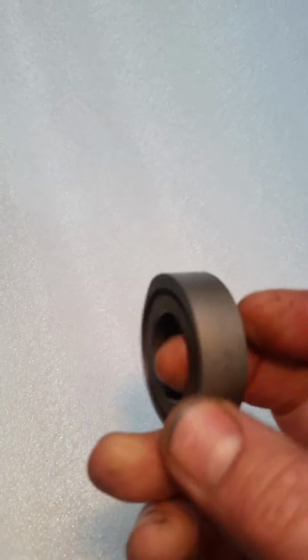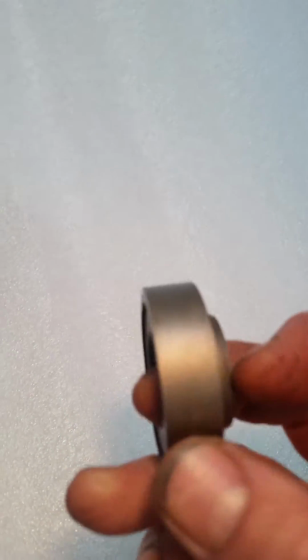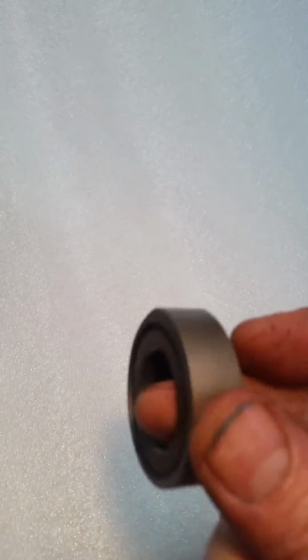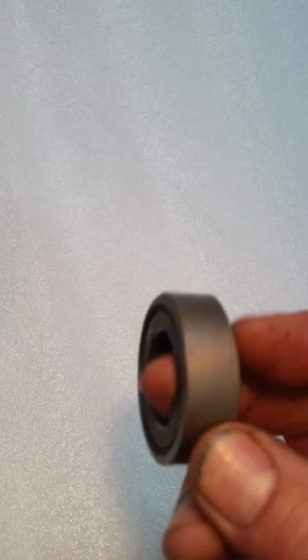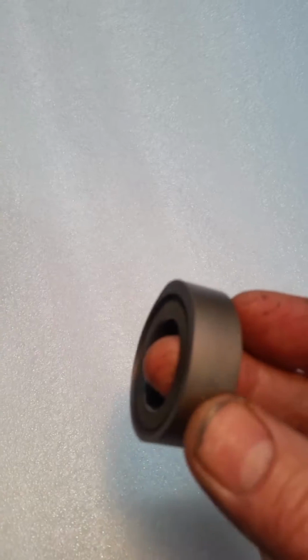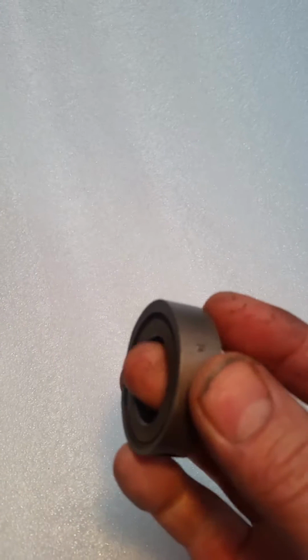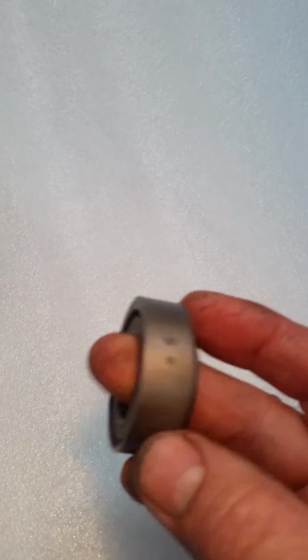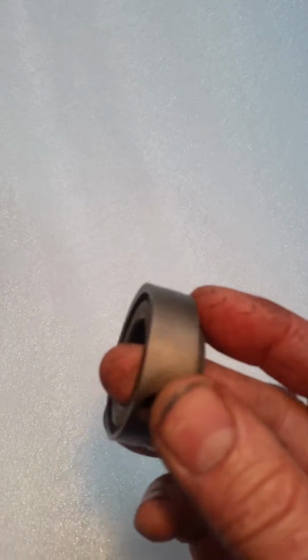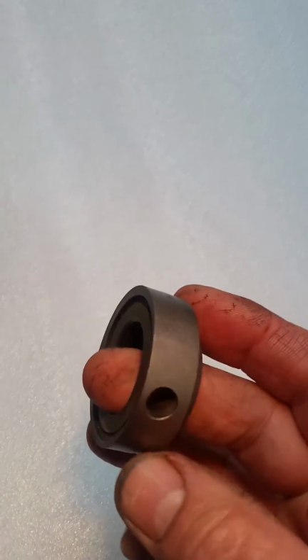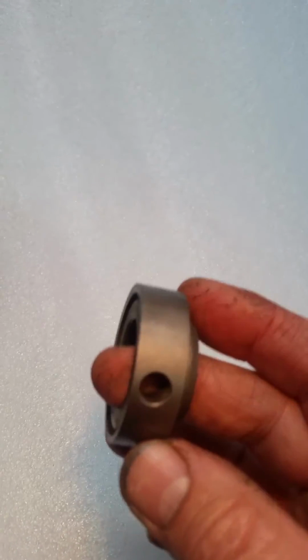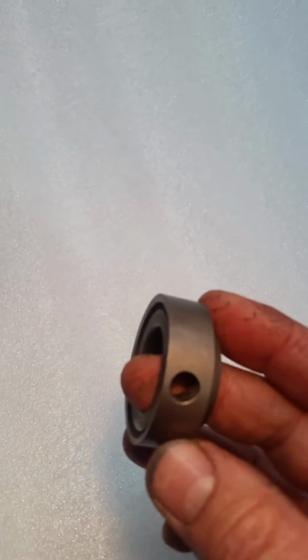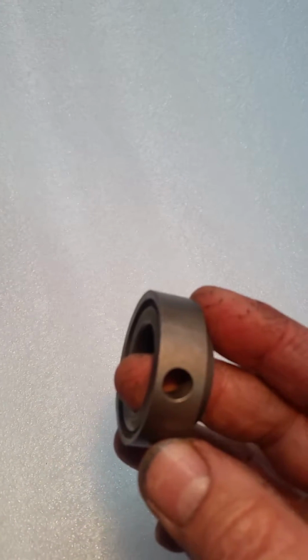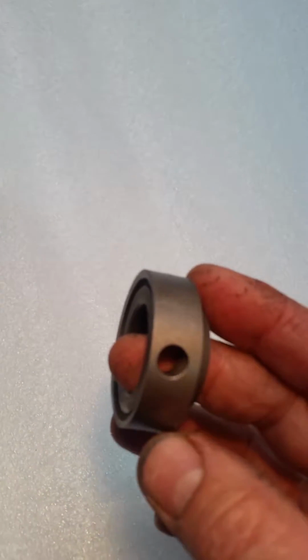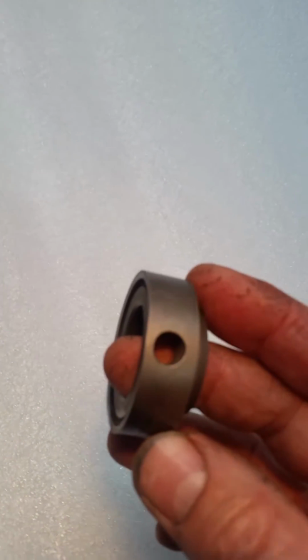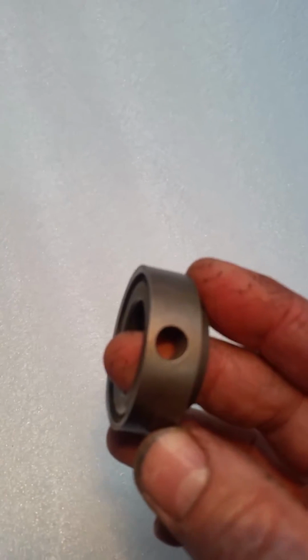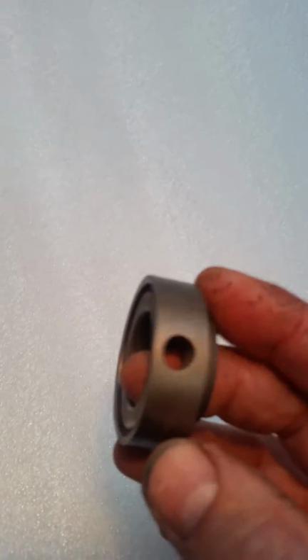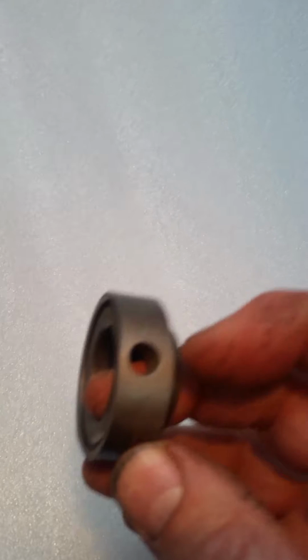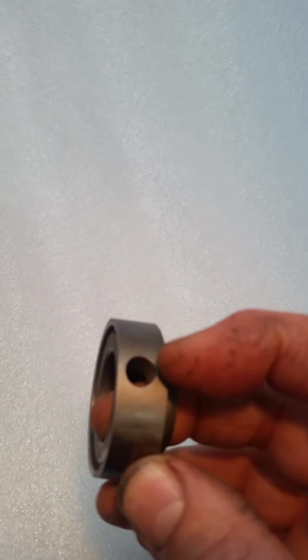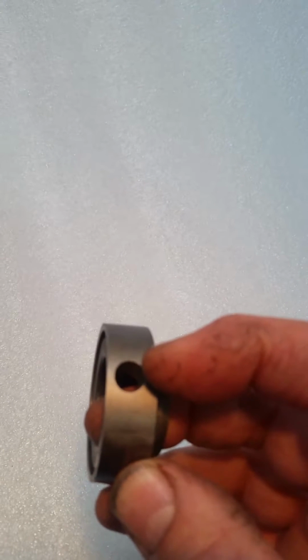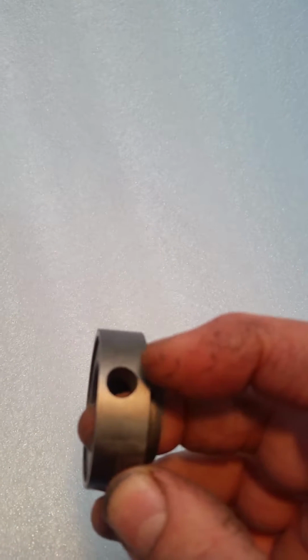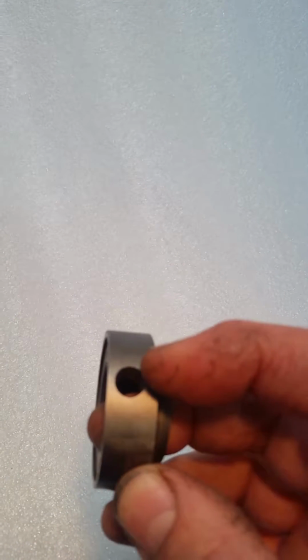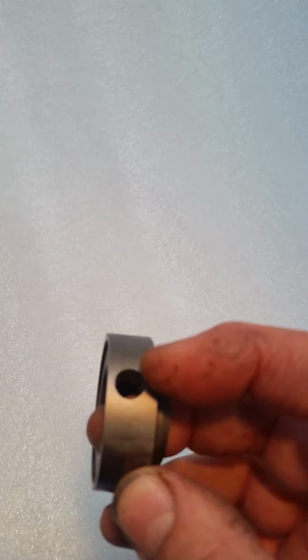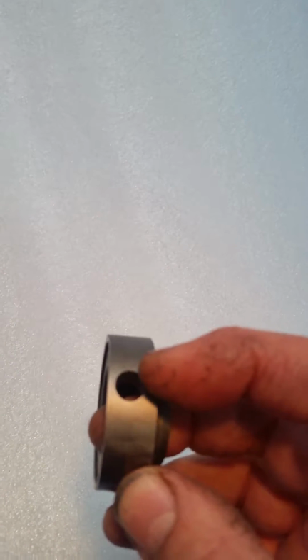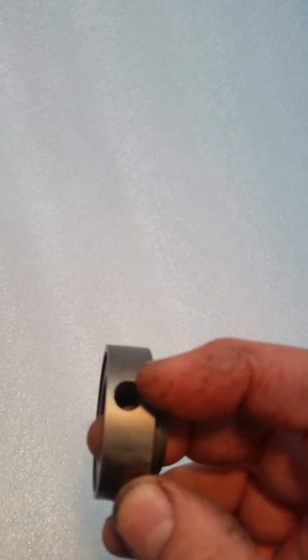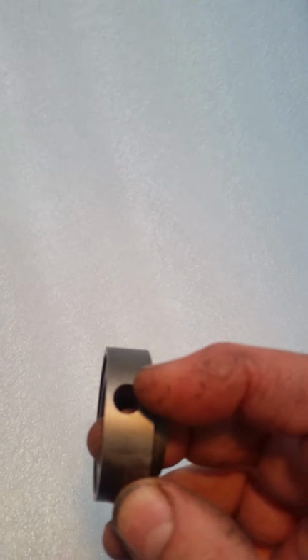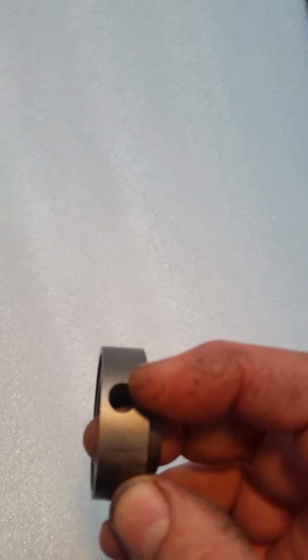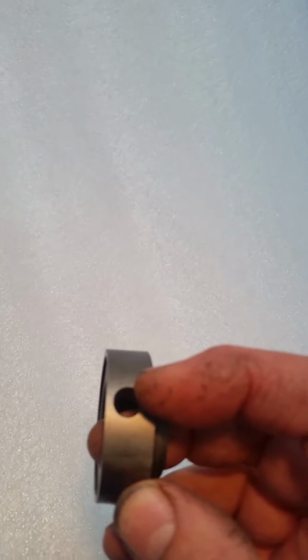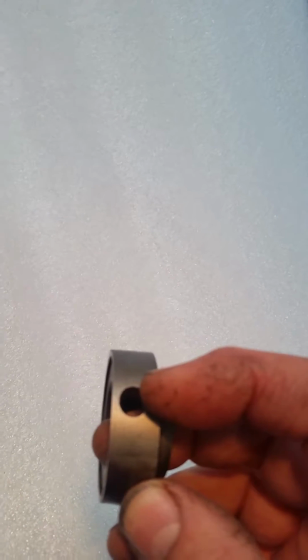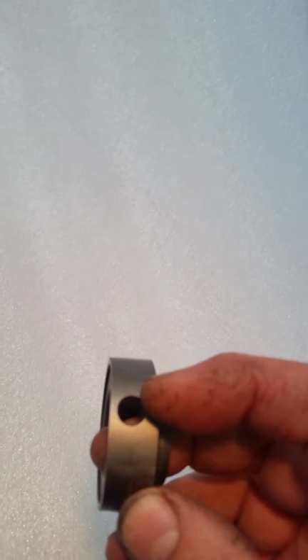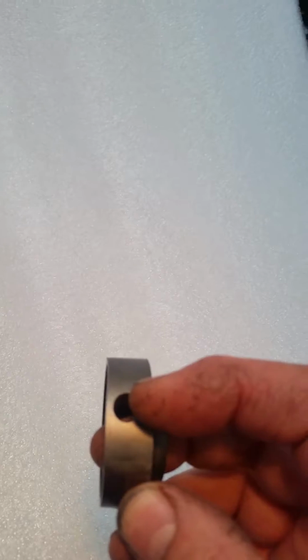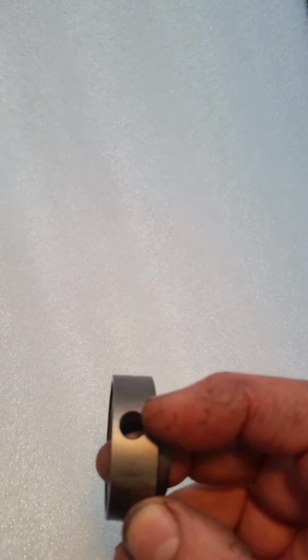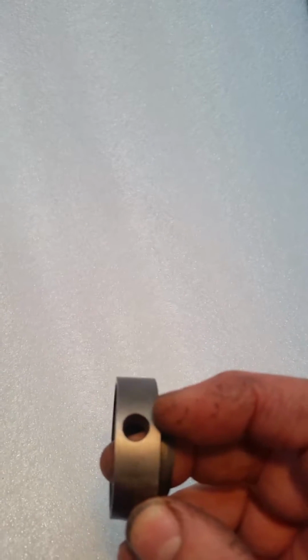This little thing sits in the injection pump, which I'll show you very soon, but this hole here has the operating lever attached to it.